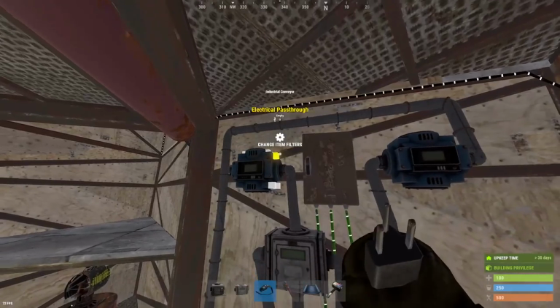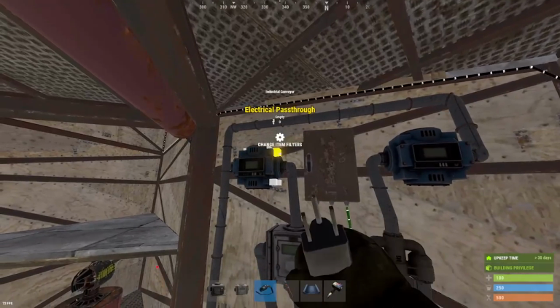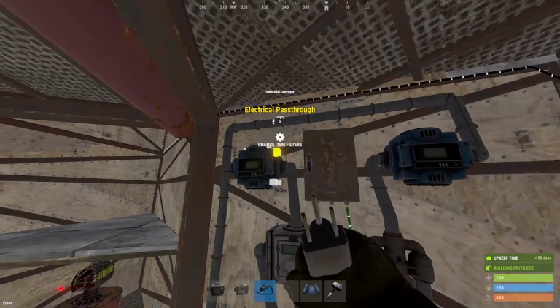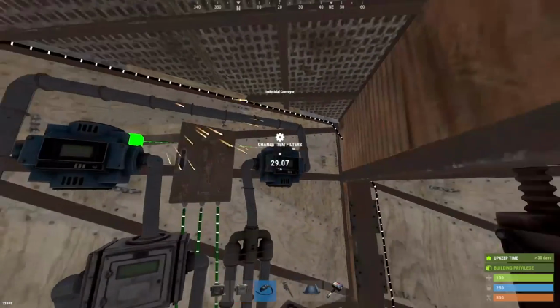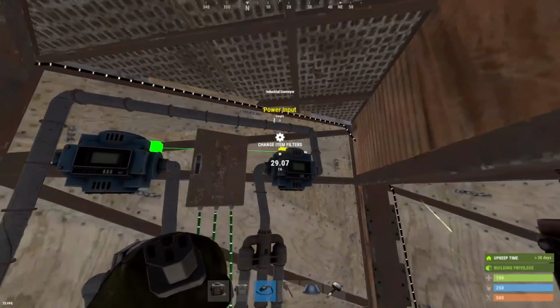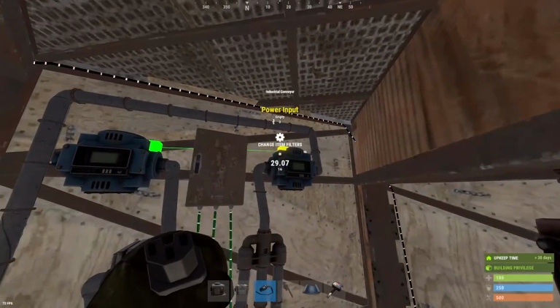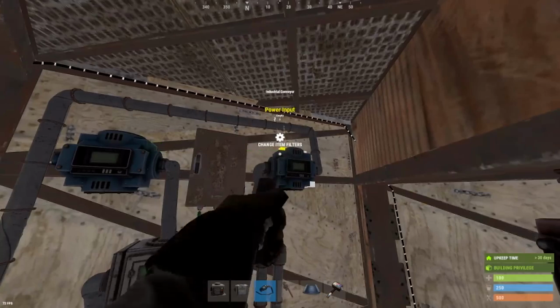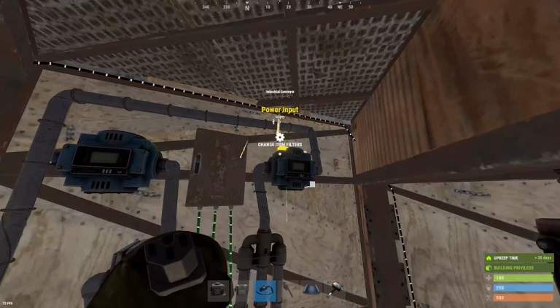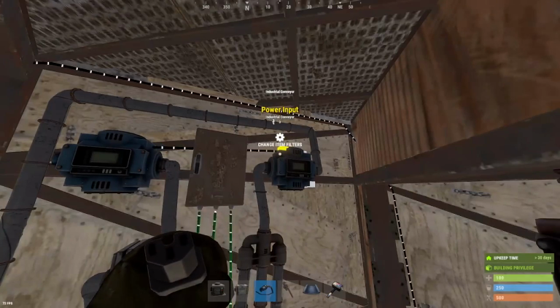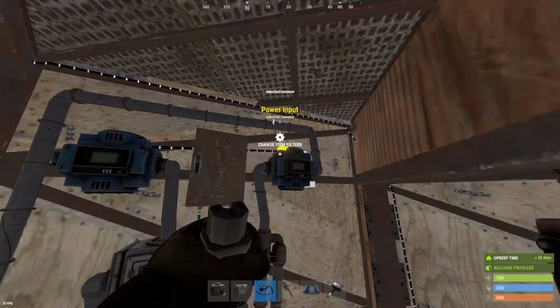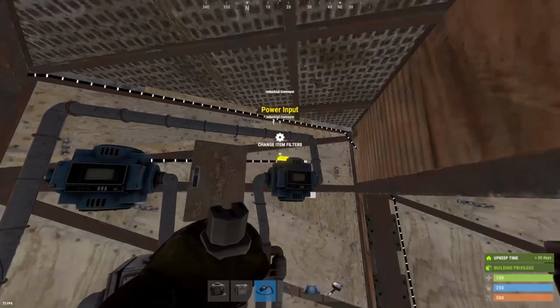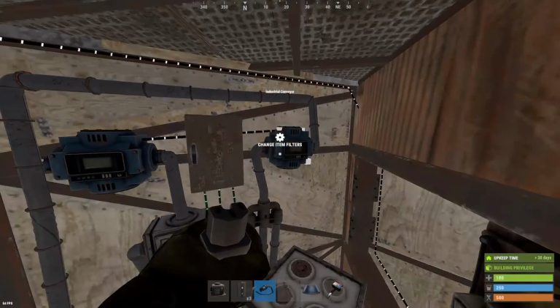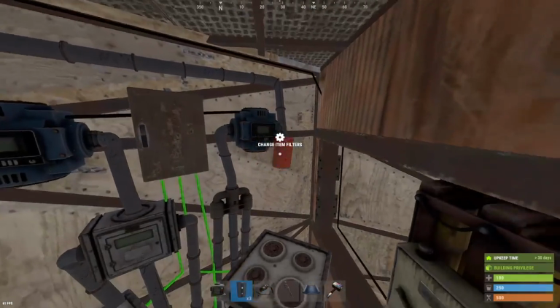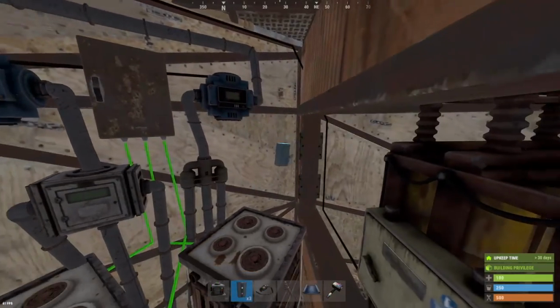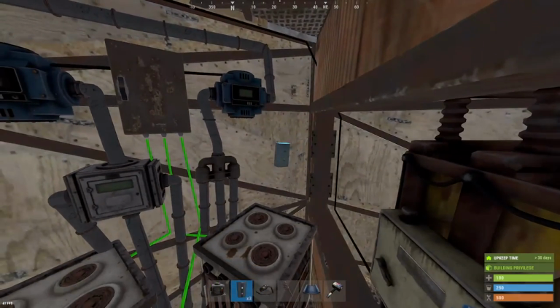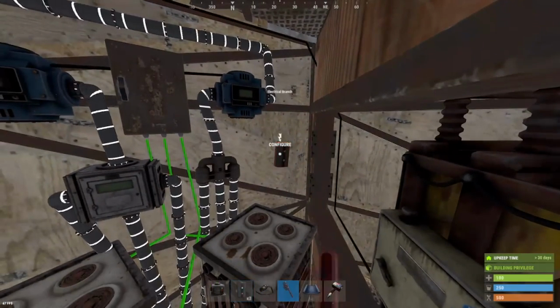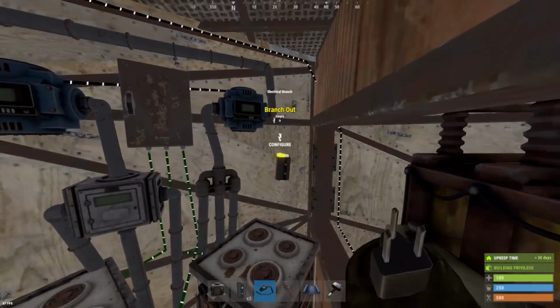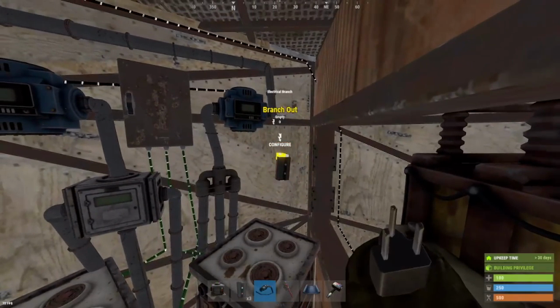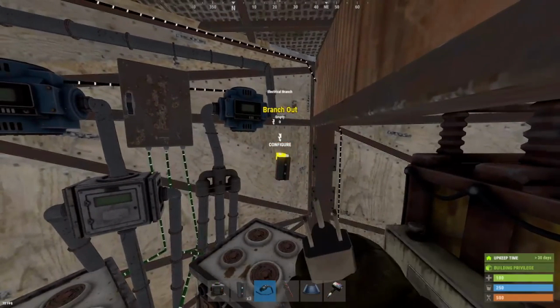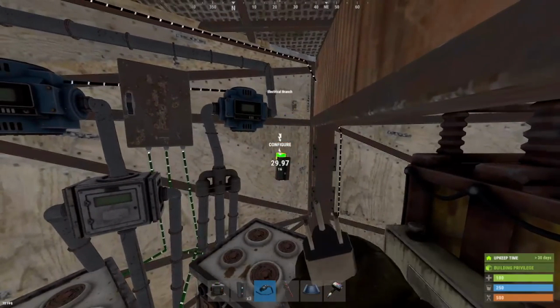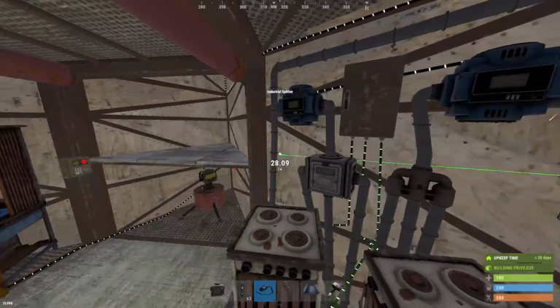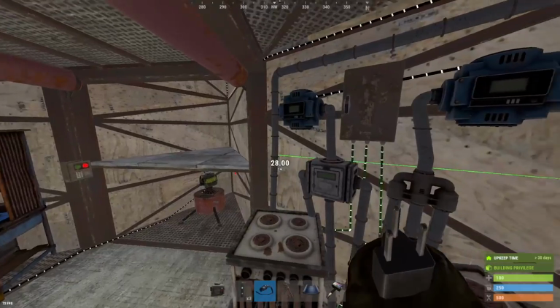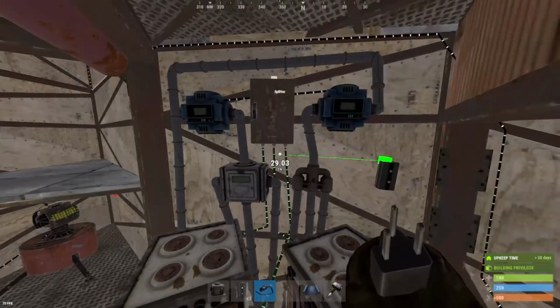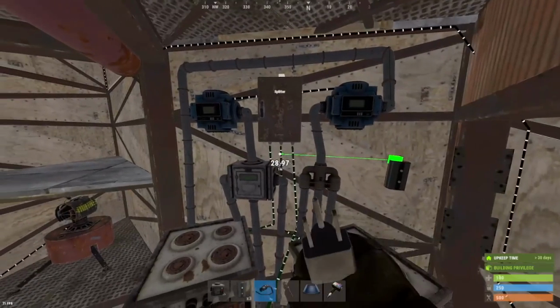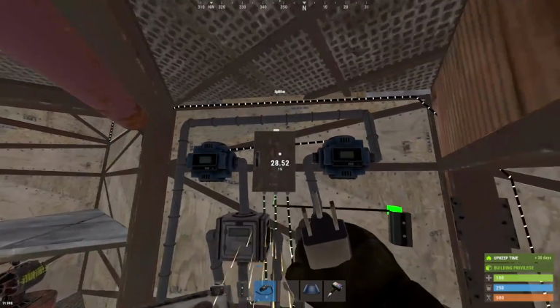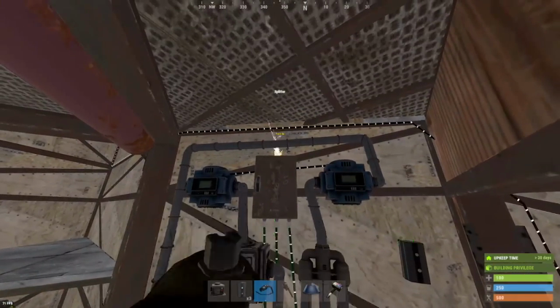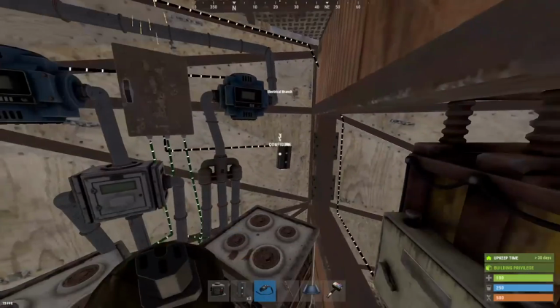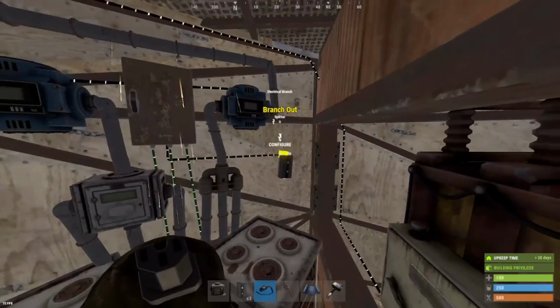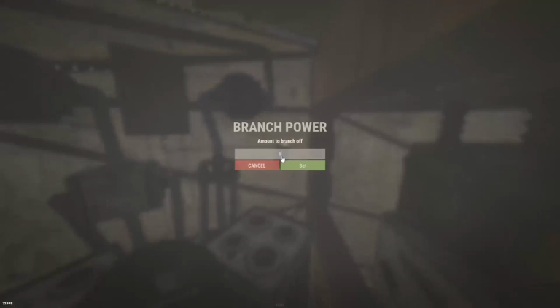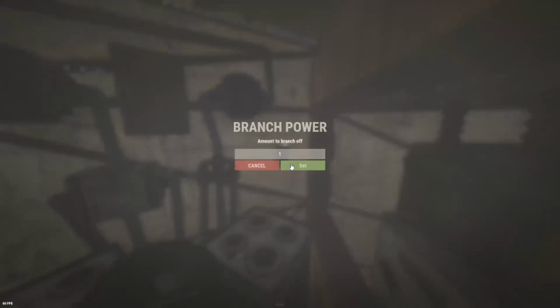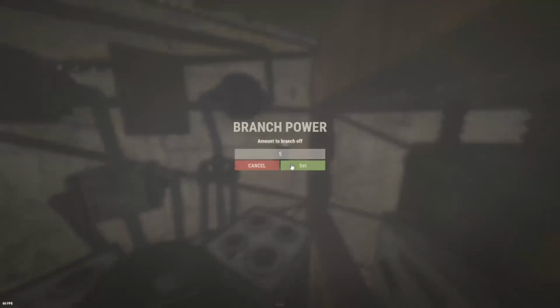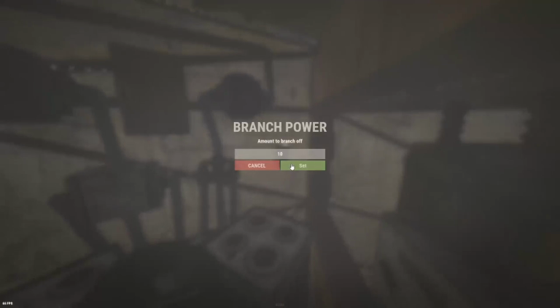And now to power this, we're just going to connect the electrical pass through to the power input on these conveyors. Take the left side of this branch and put it to the splitter for our furnaces and set it to 10.